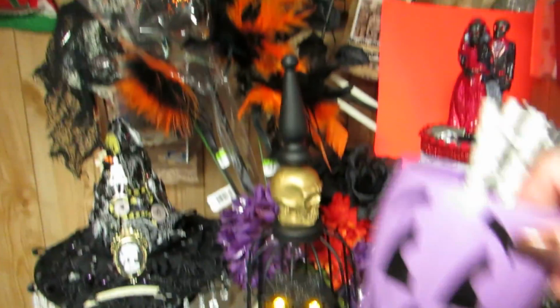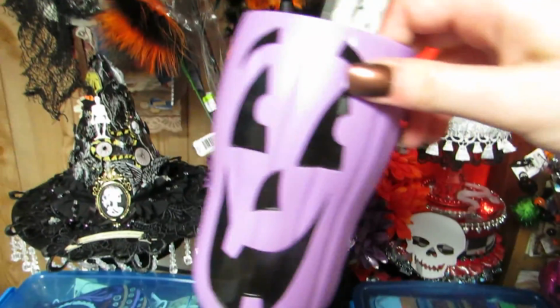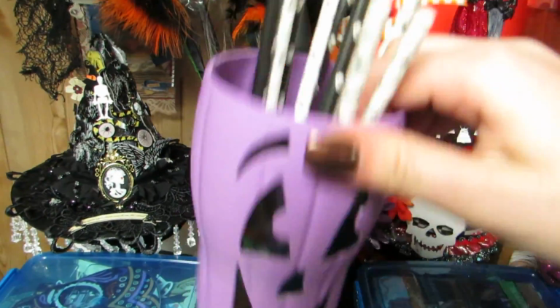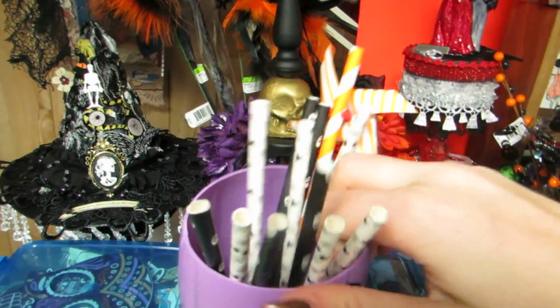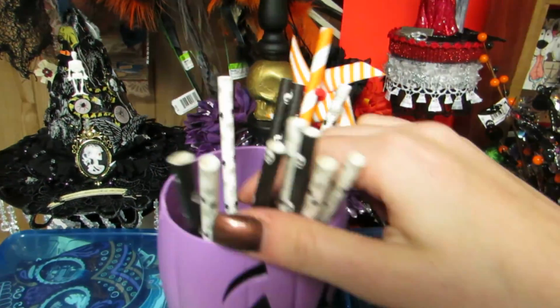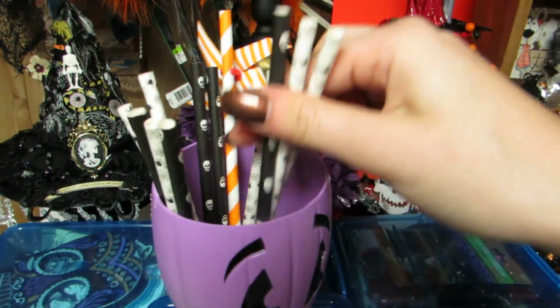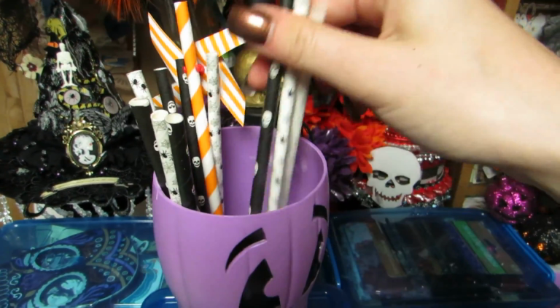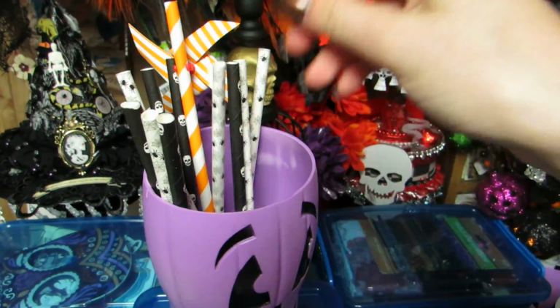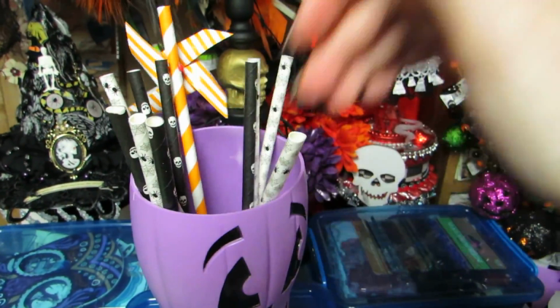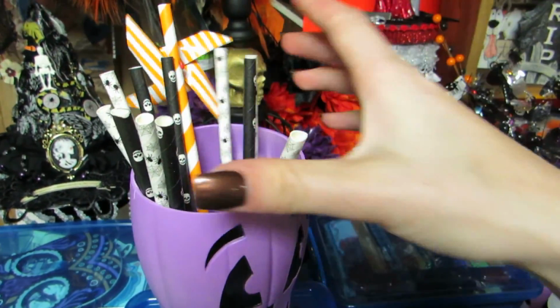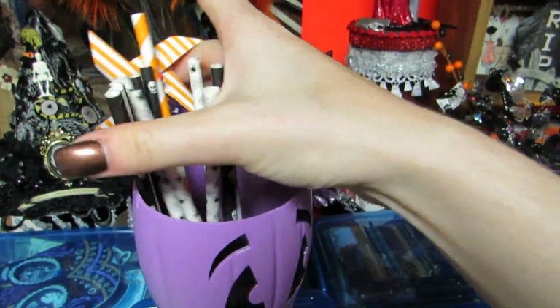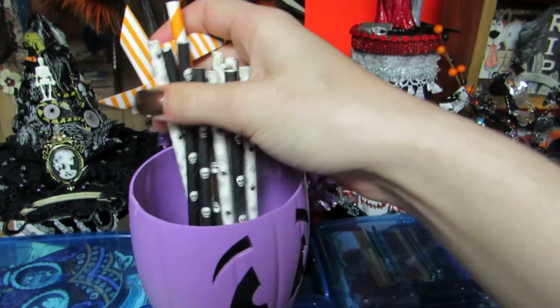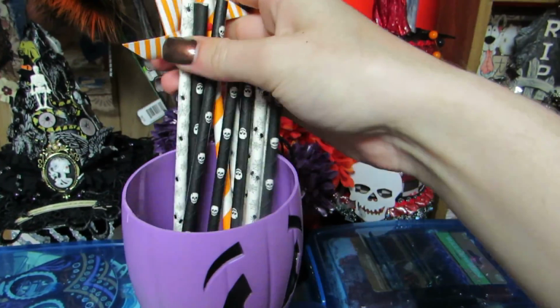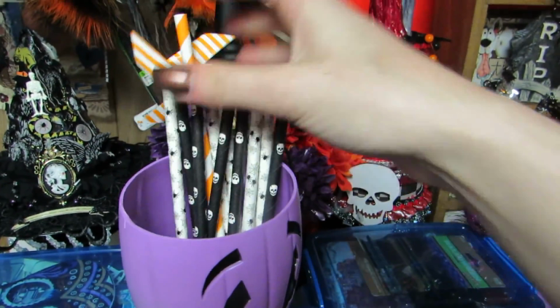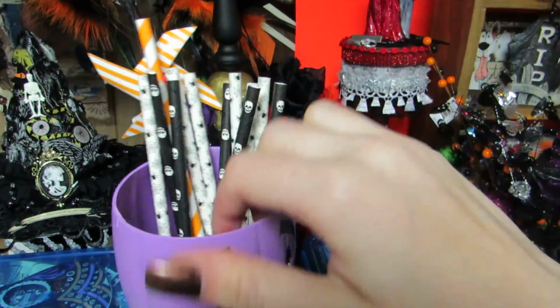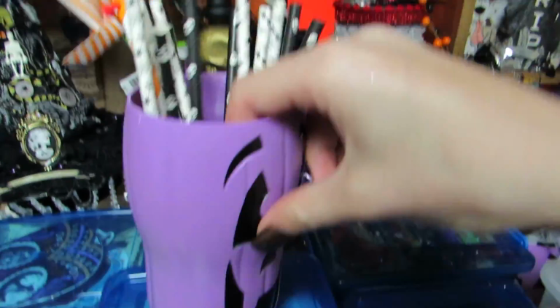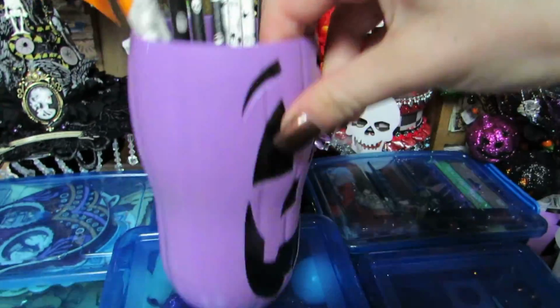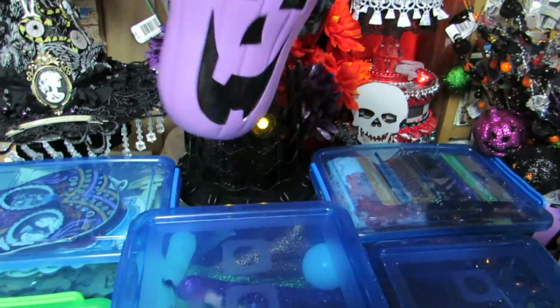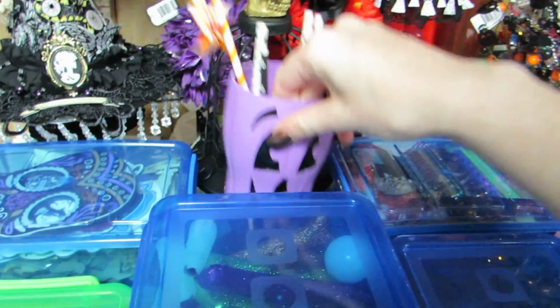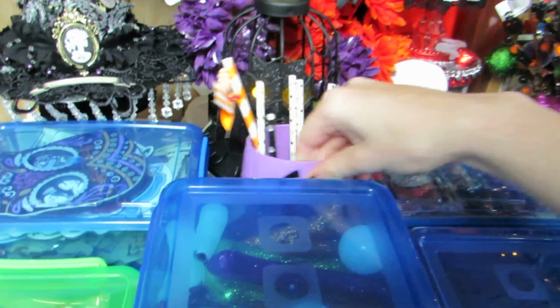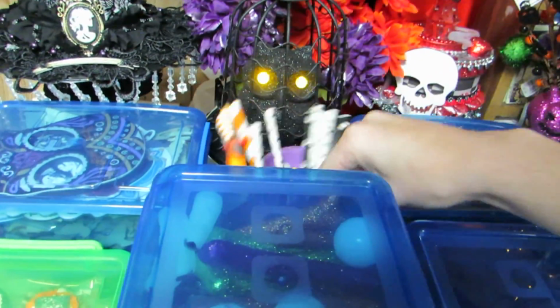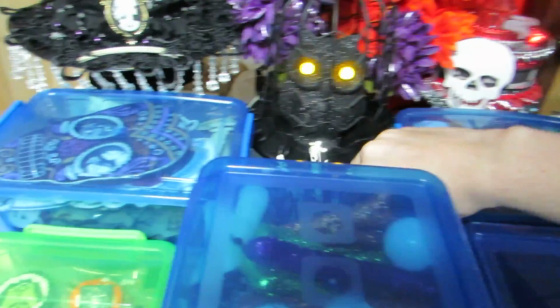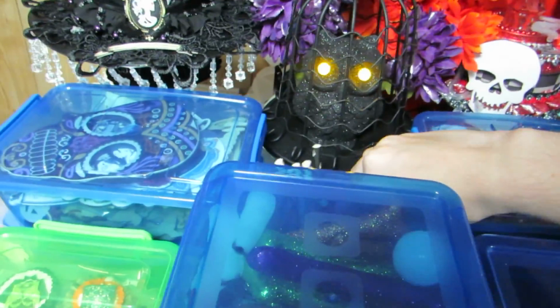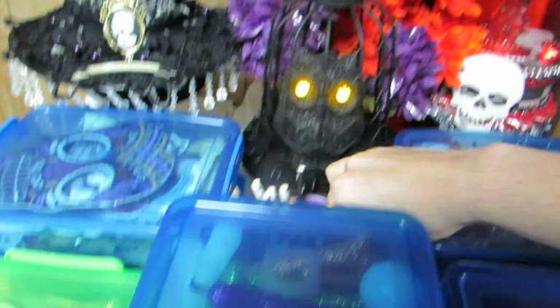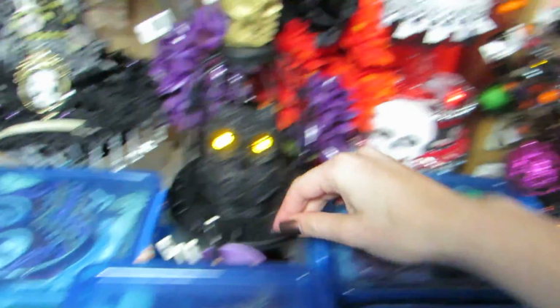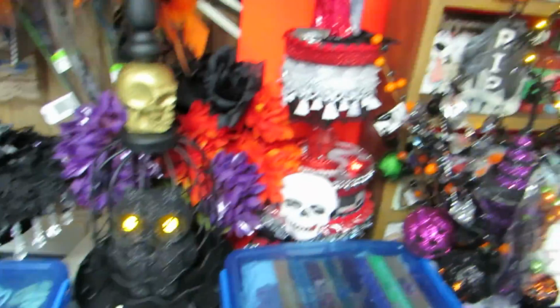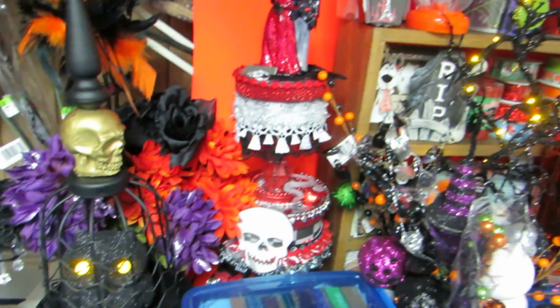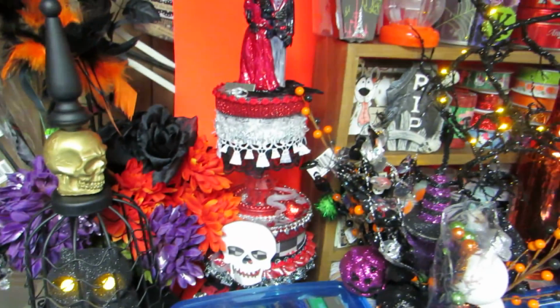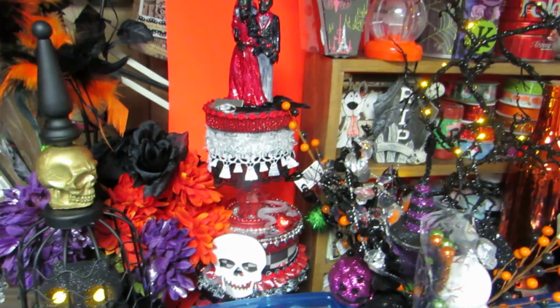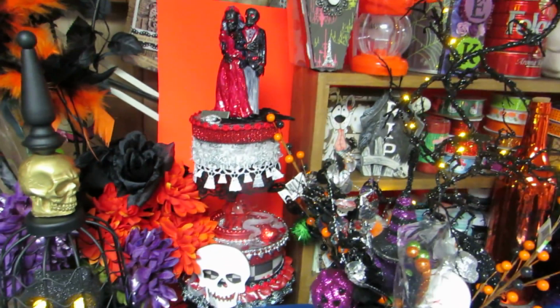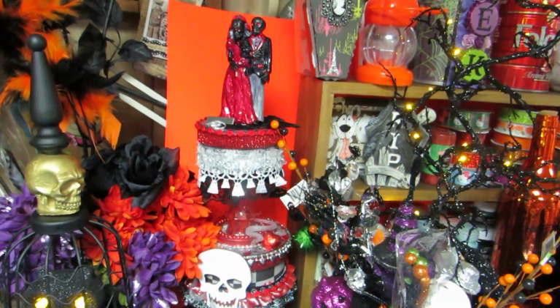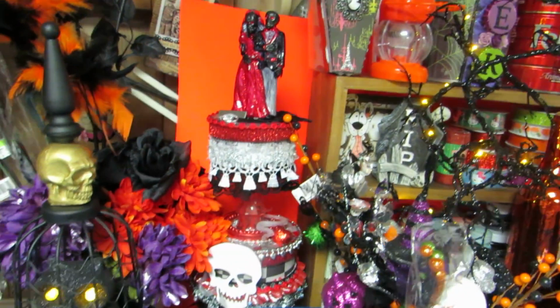This is another one that's going to have paper straws - I need to go to the dollar store to get some new ones and they'll go in here as well. And then that's my gothic cake I just made - I need to do a video on that.